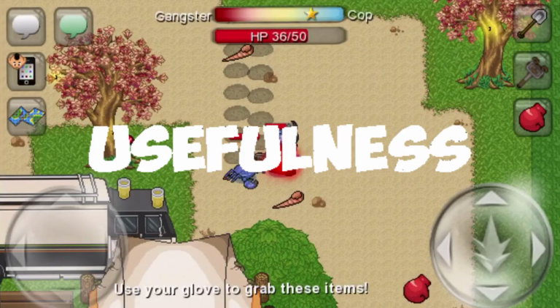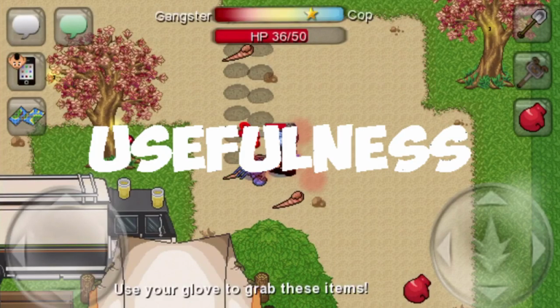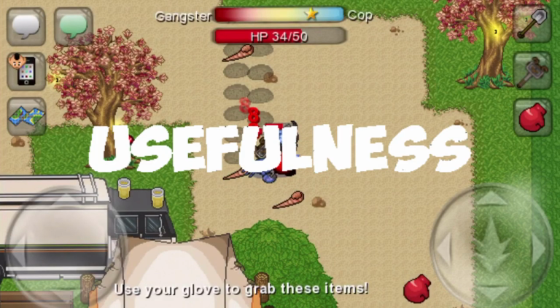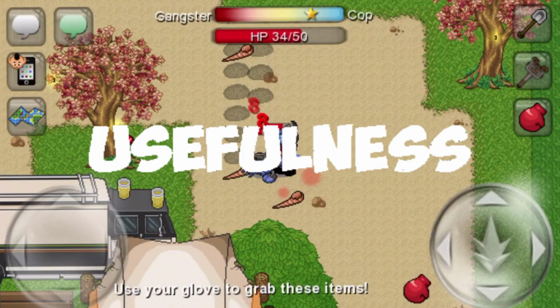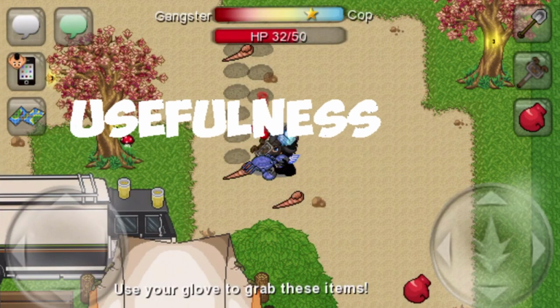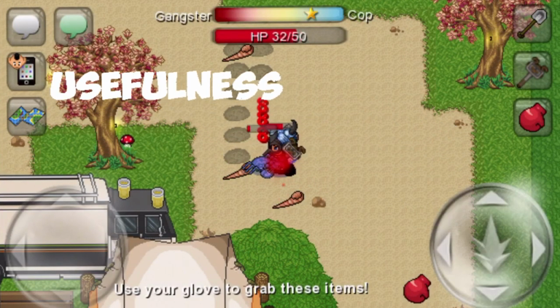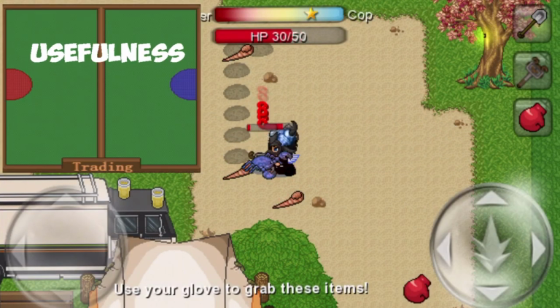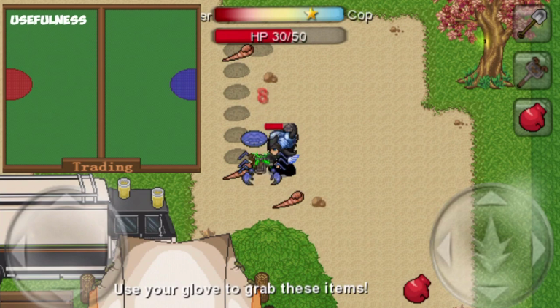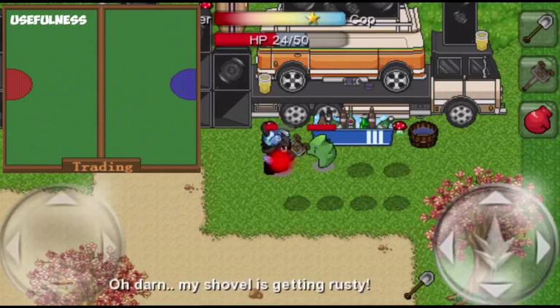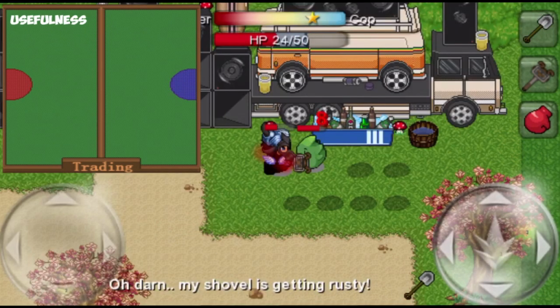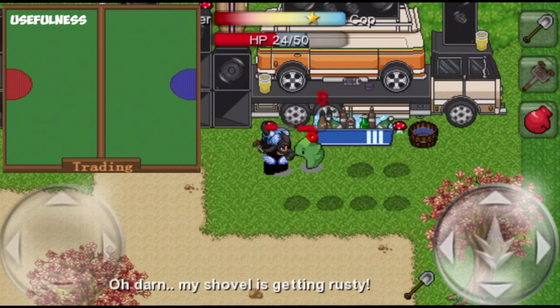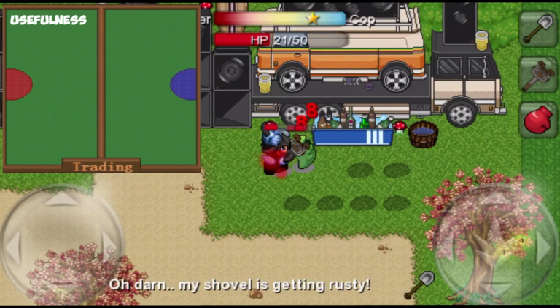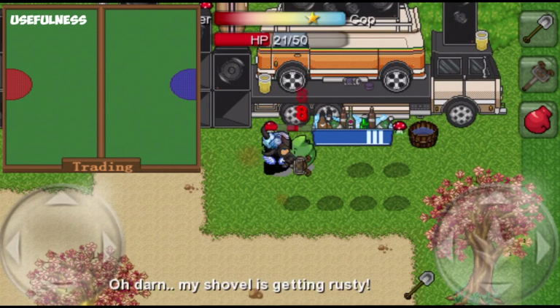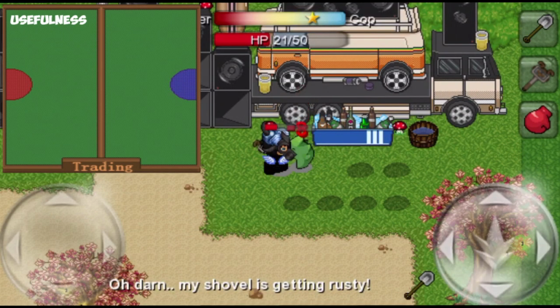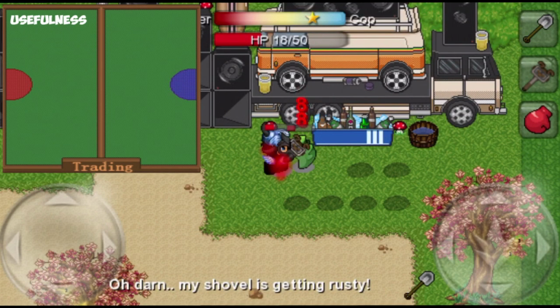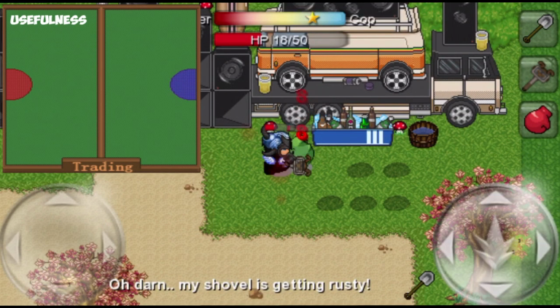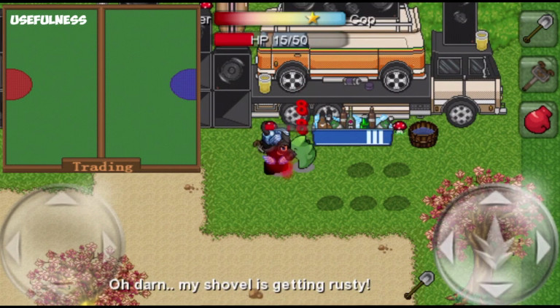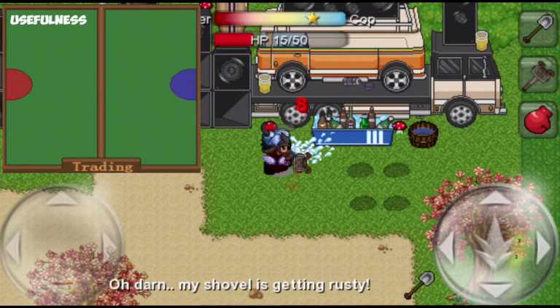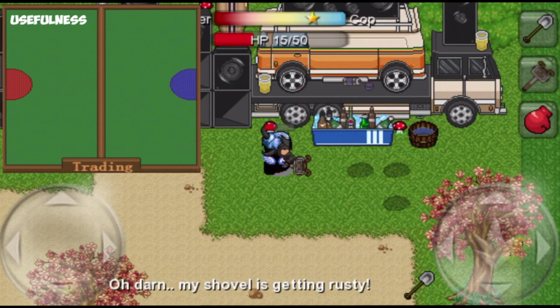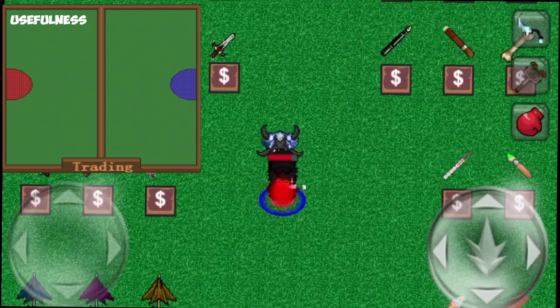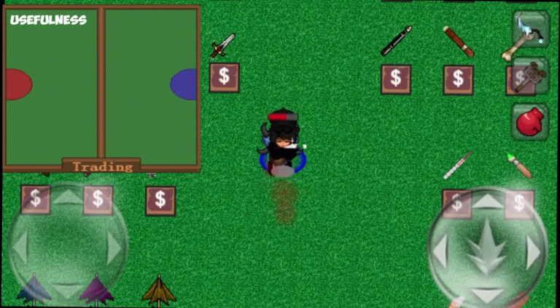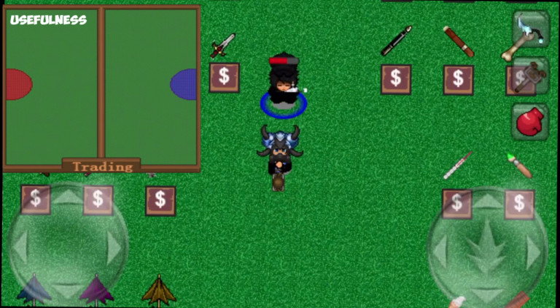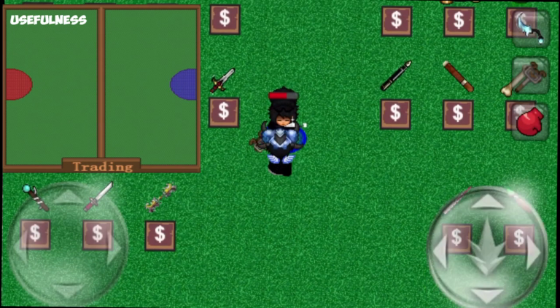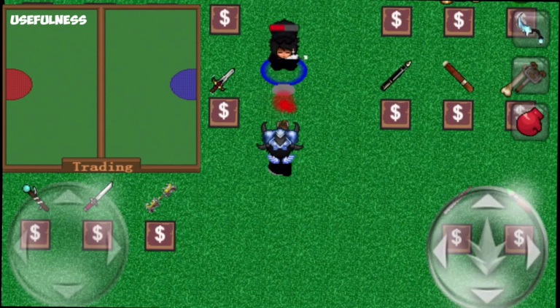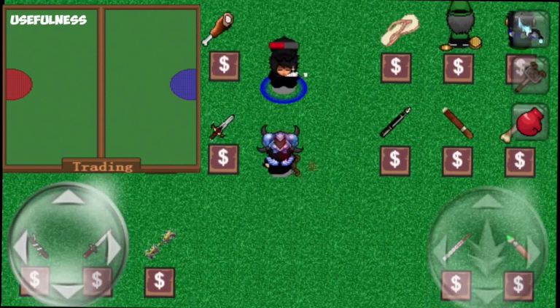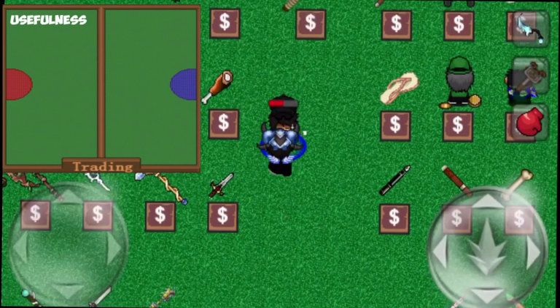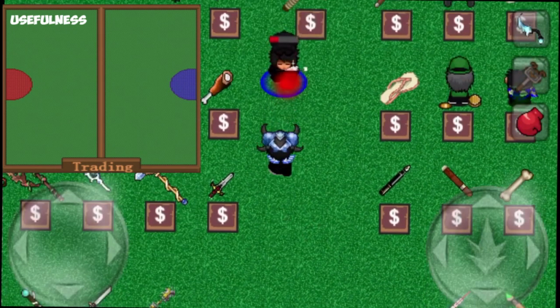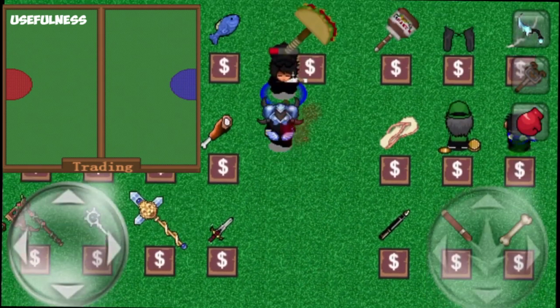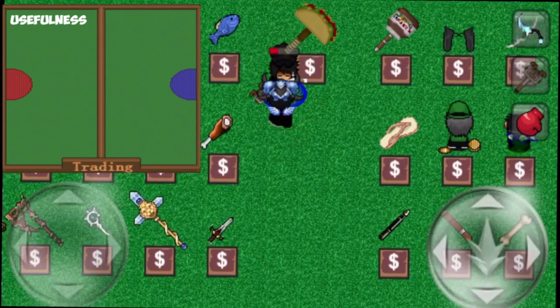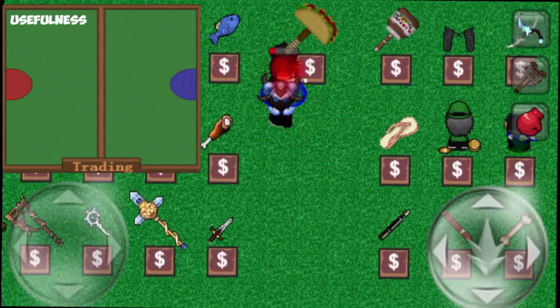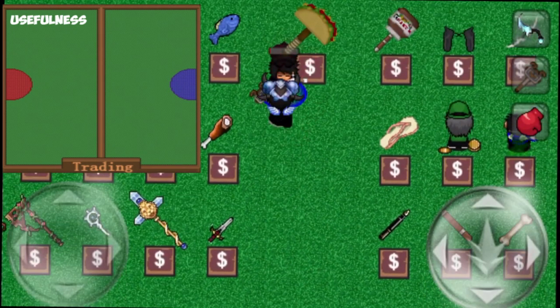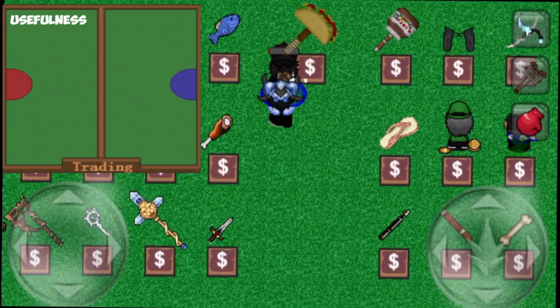Starting off with usefulness, I think it's pretty obvious where this item is going to land. Bunnyhammer doesn't look like anything that'll be doing a lot of damage and that holds true. It deals 8 damage and has the normal hammer attack speed which is generally described as slow.